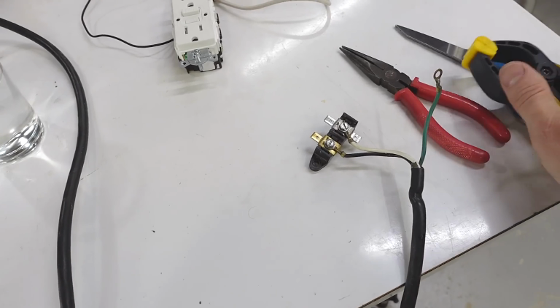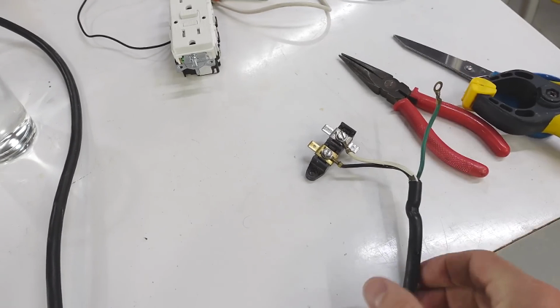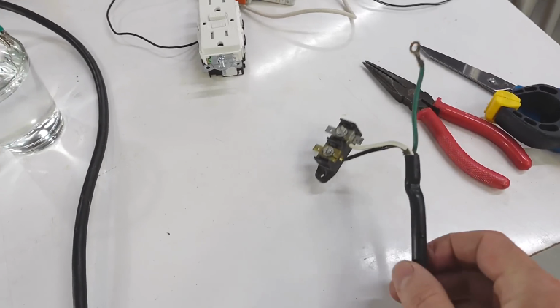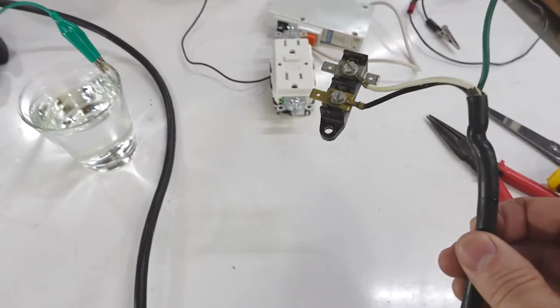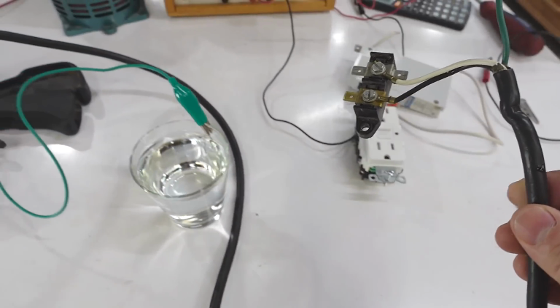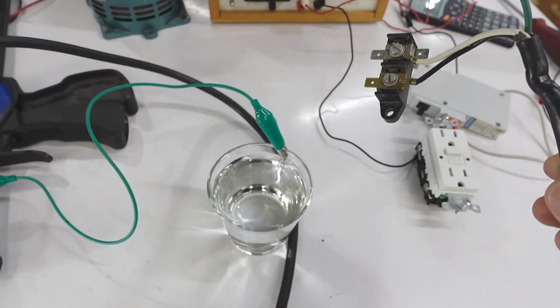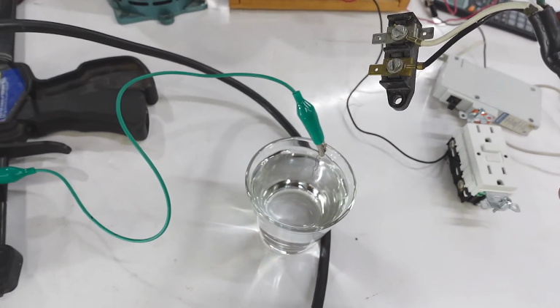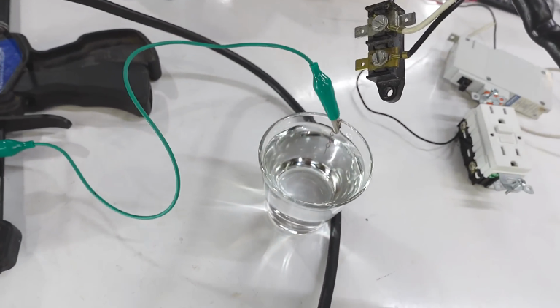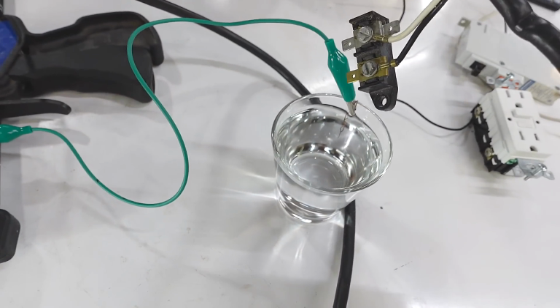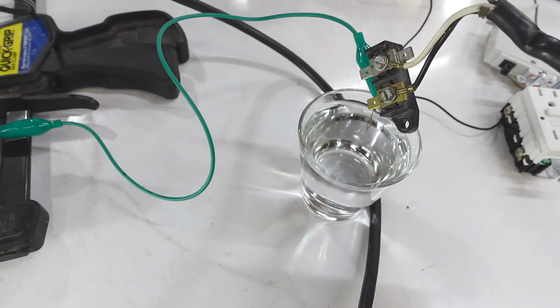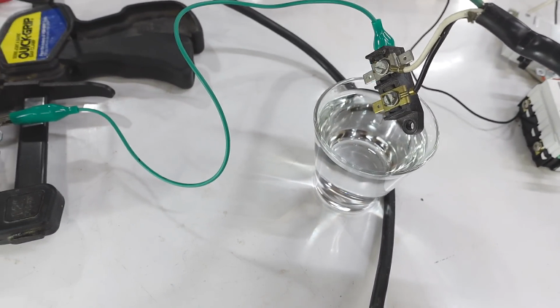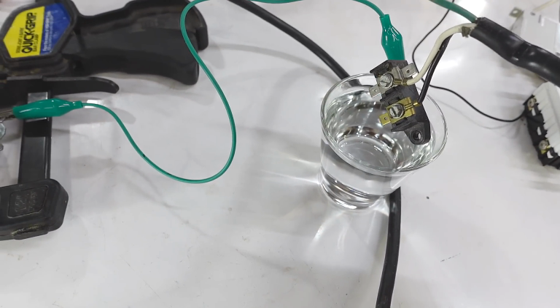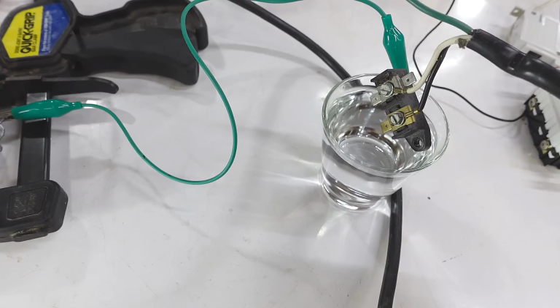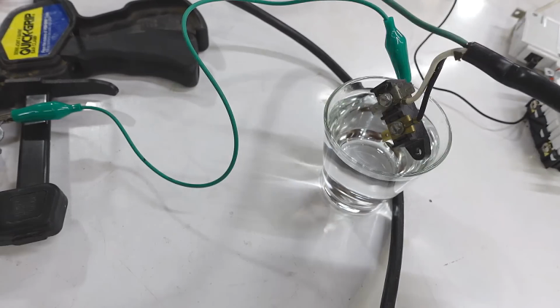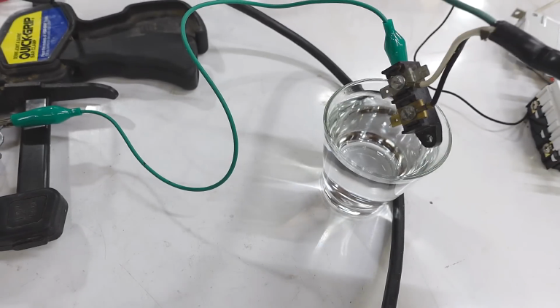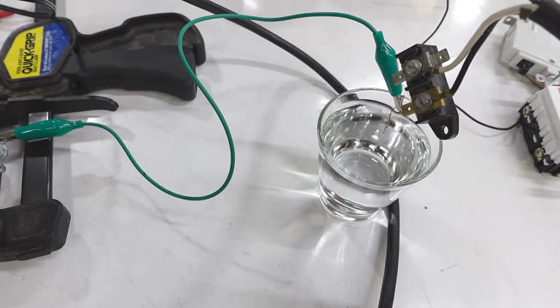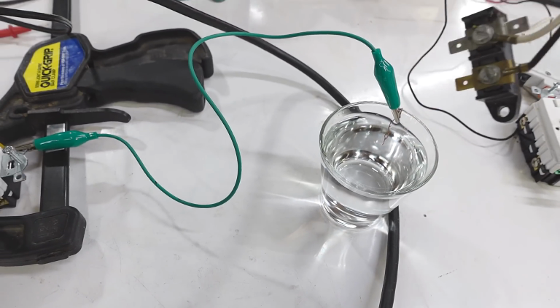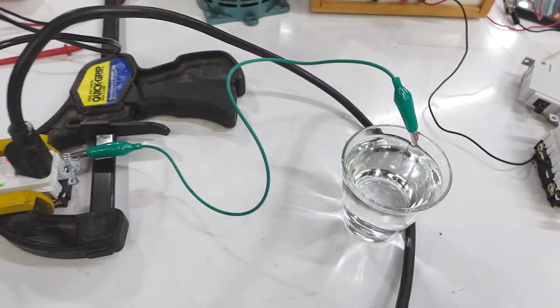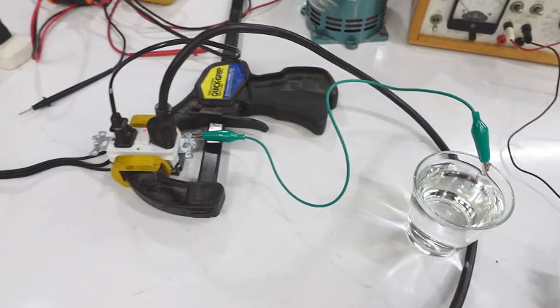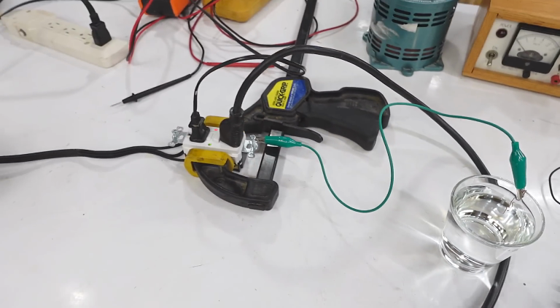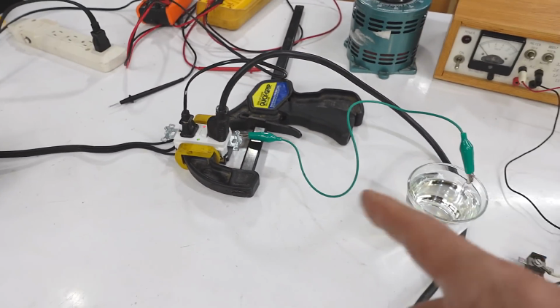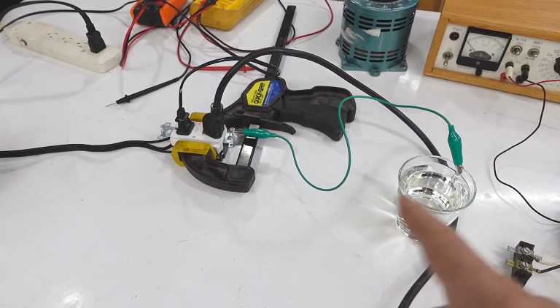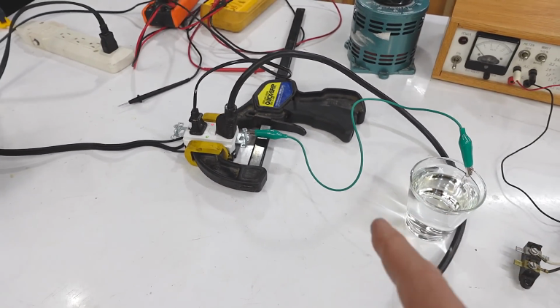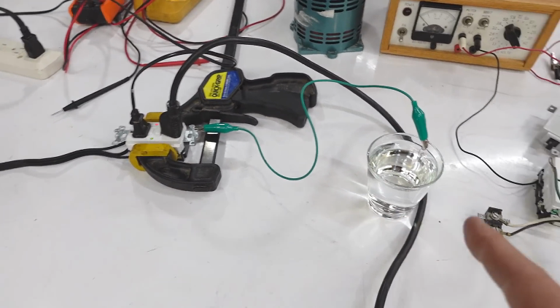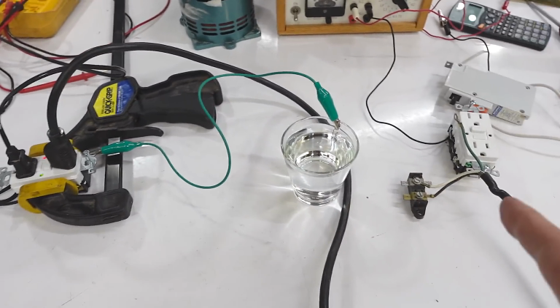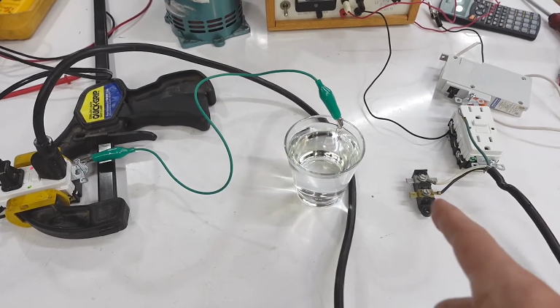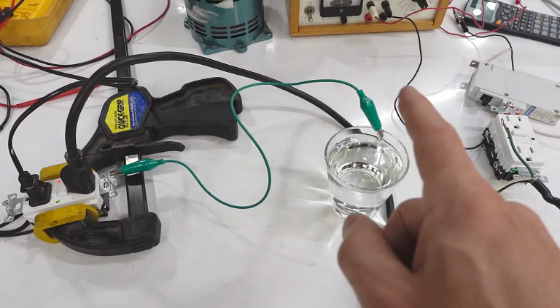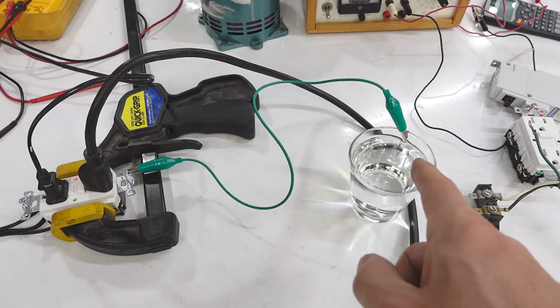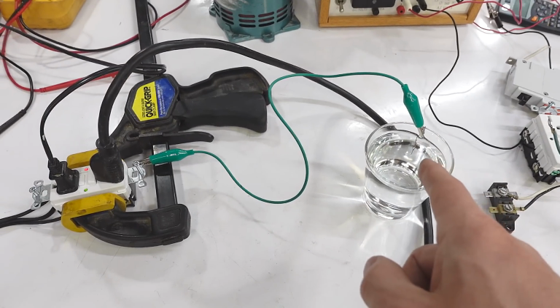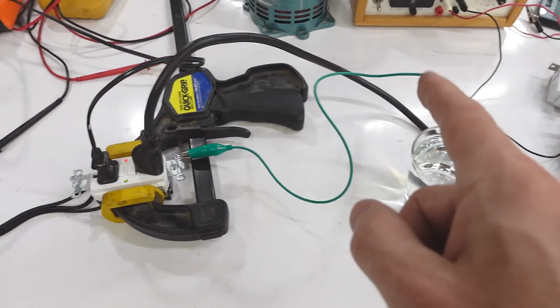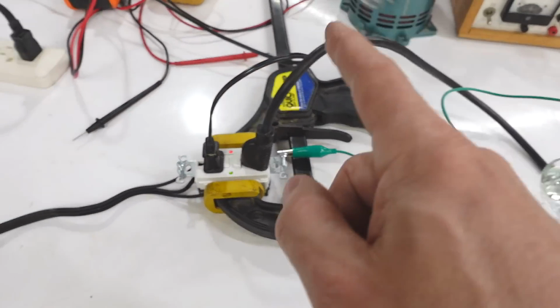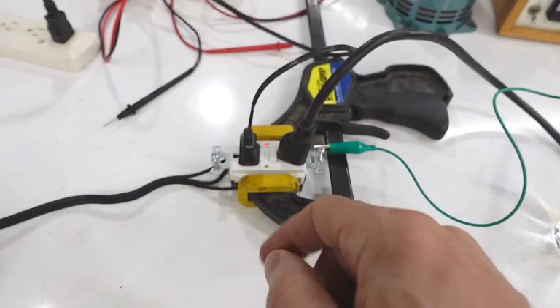And now if I just take this and dip the hot terminal slightly into the water, that immediately trips the GFCI fault because there's a tiny bit of current that went through the water that was out of balance.